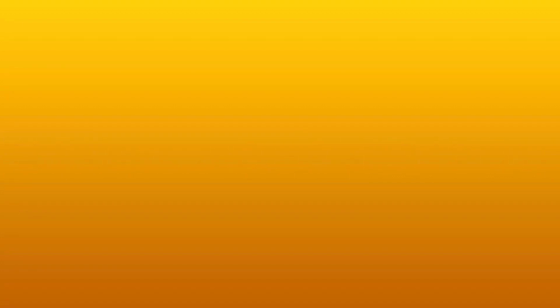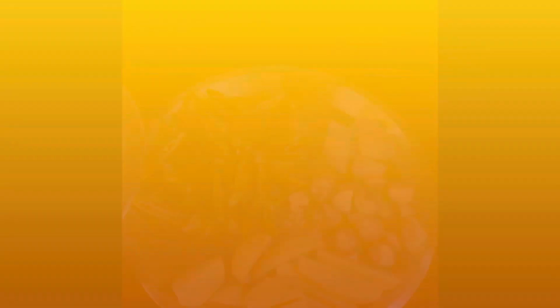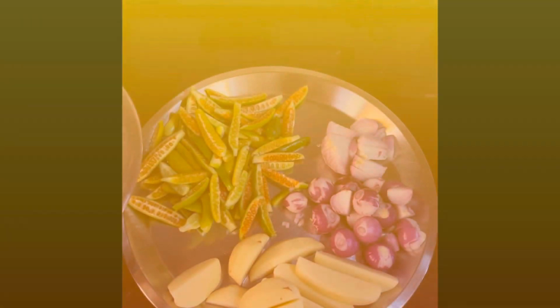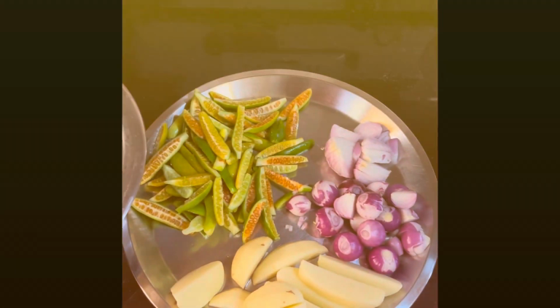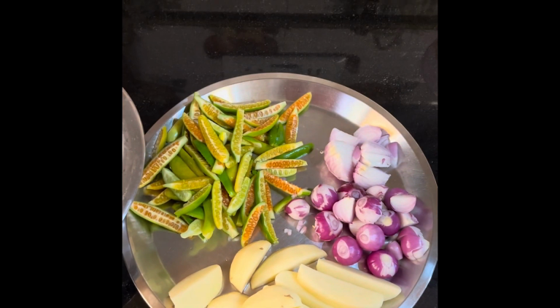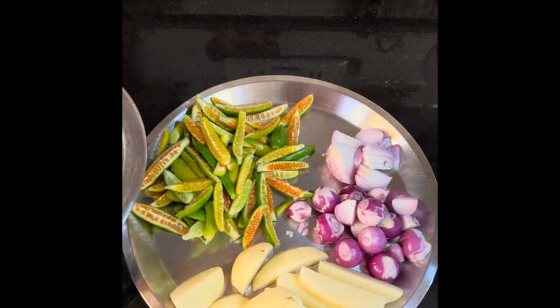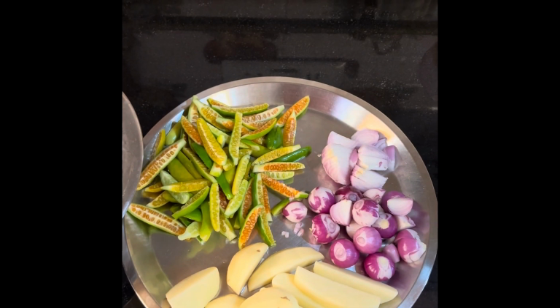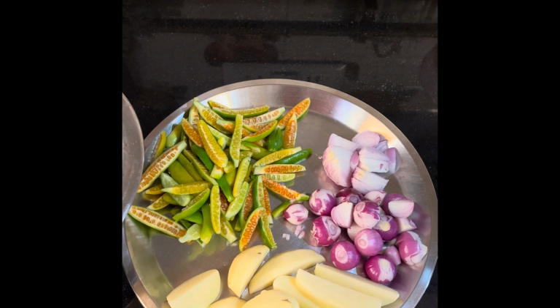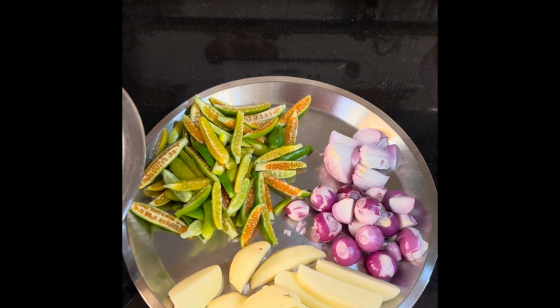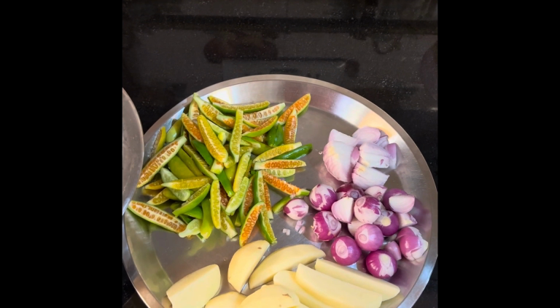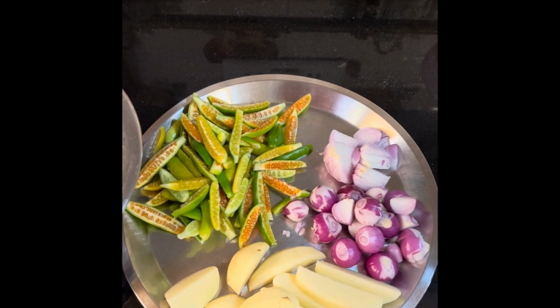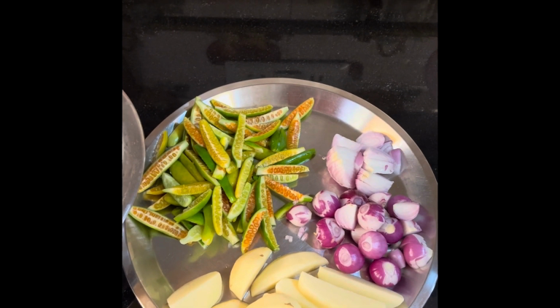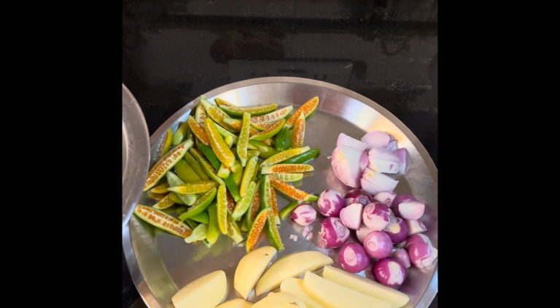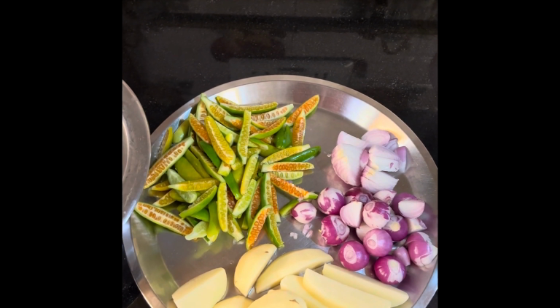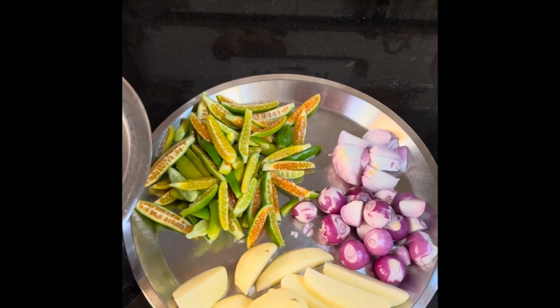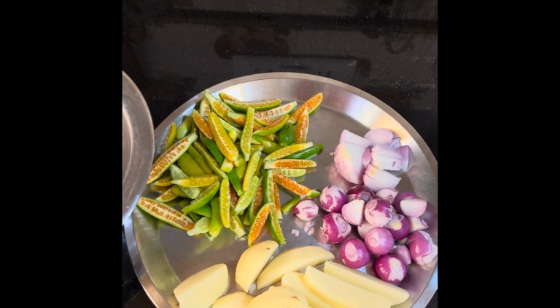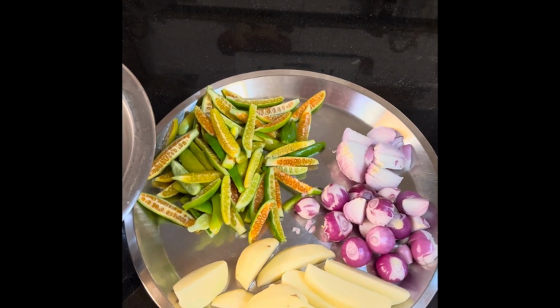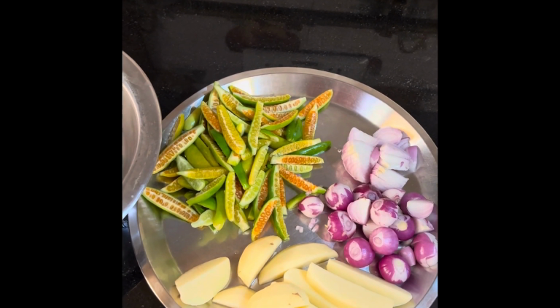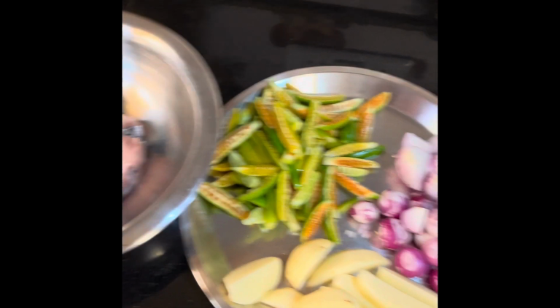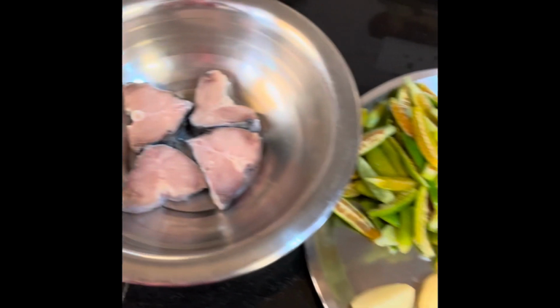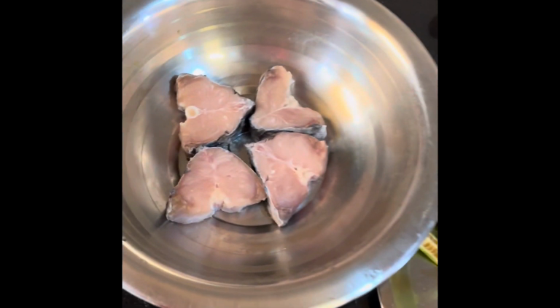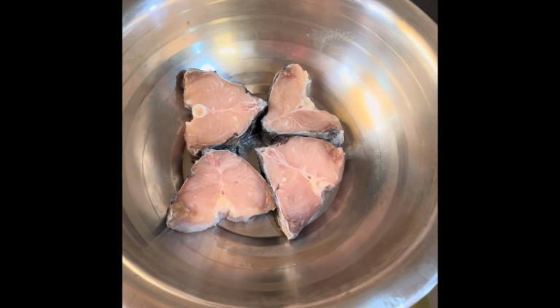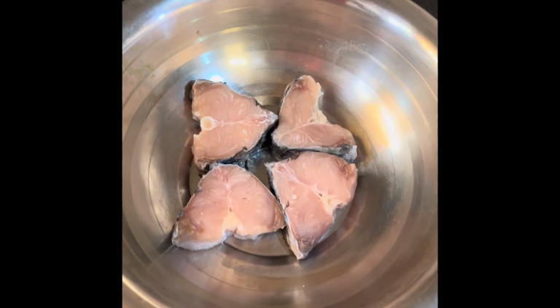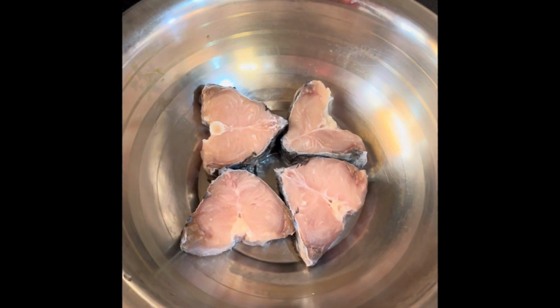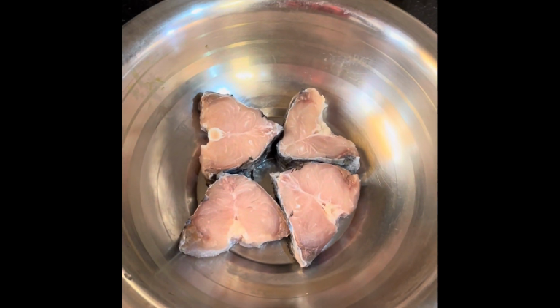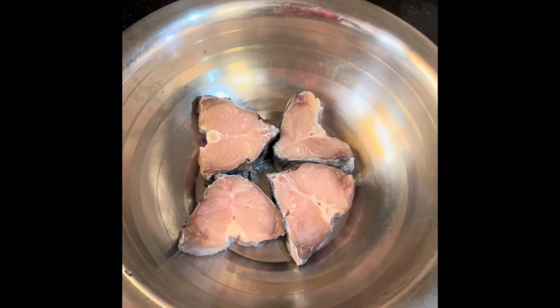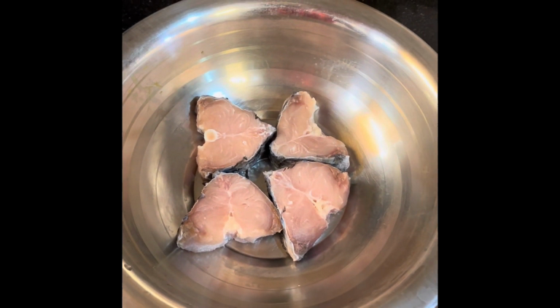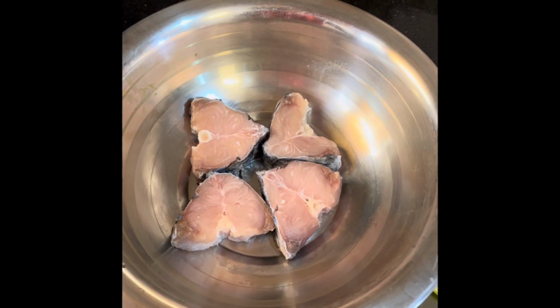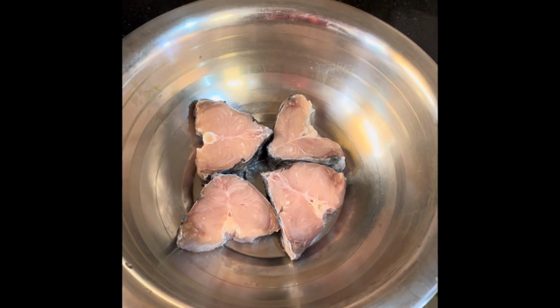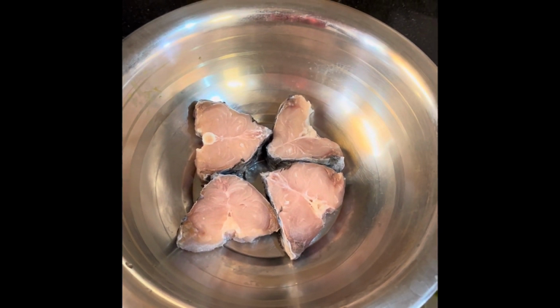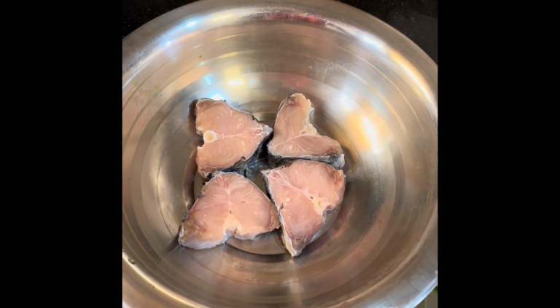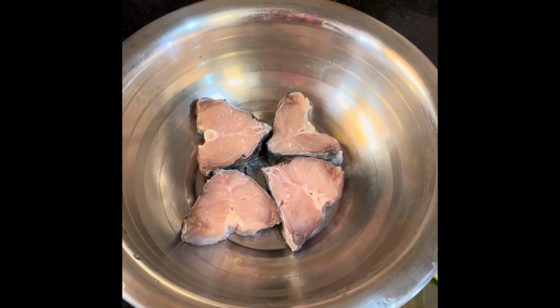So guys, welcome to my chalachi khabo. Today we're going to make something special — raw fish. Basically, we're going to make Bapa. Bapa means steam.